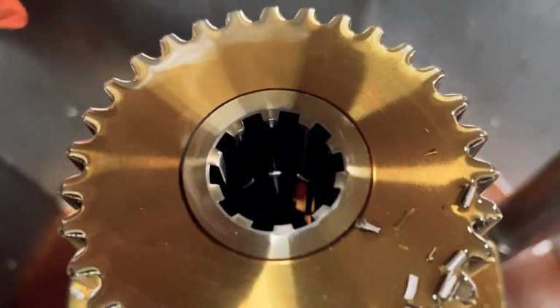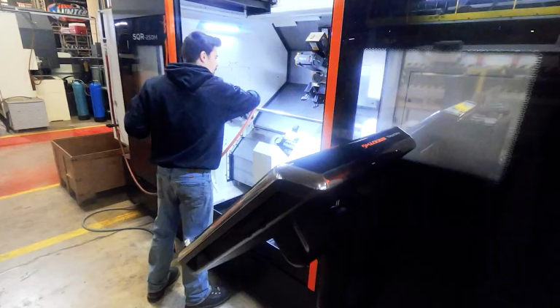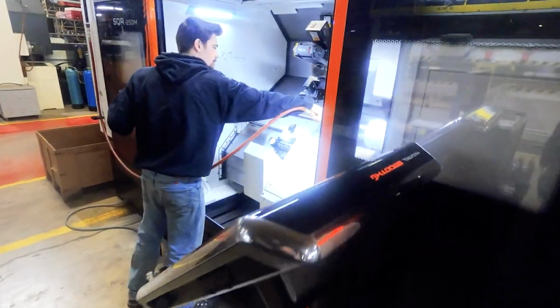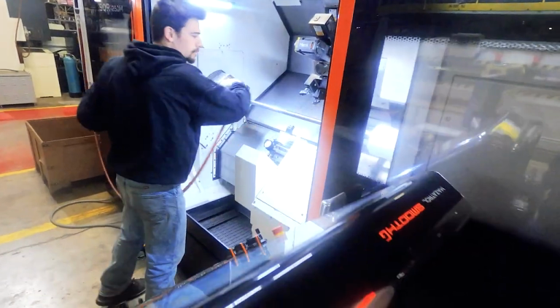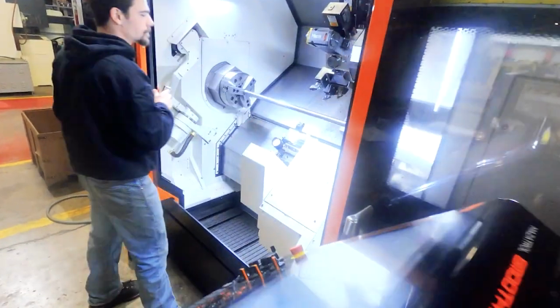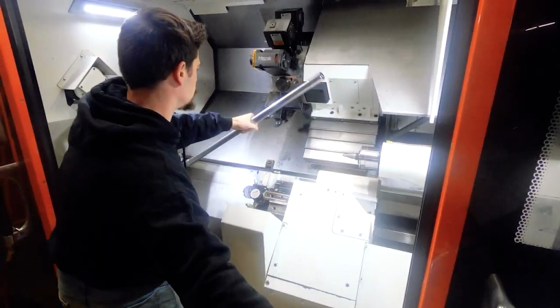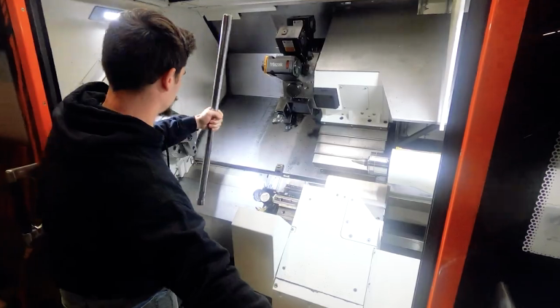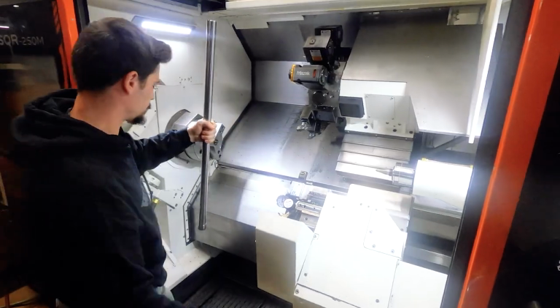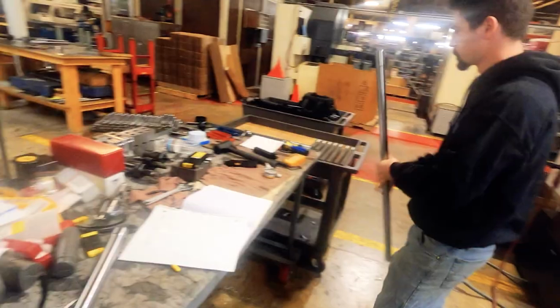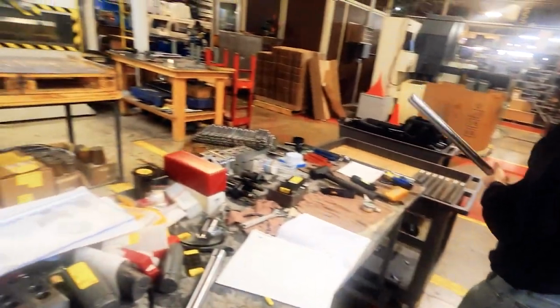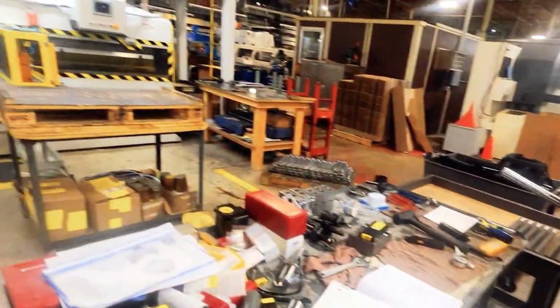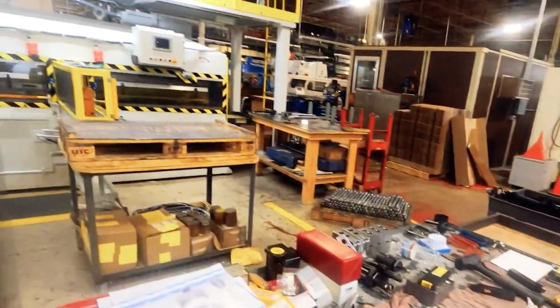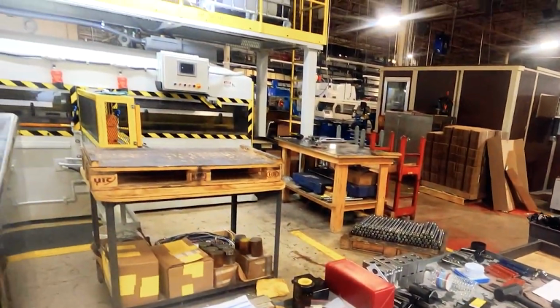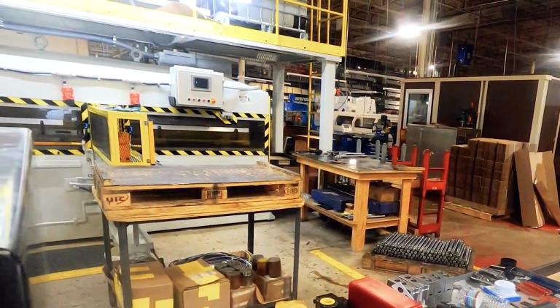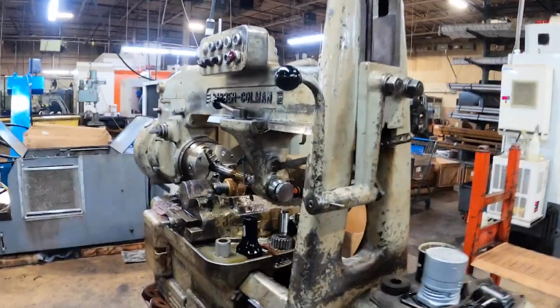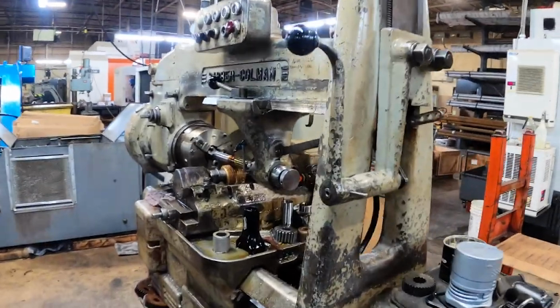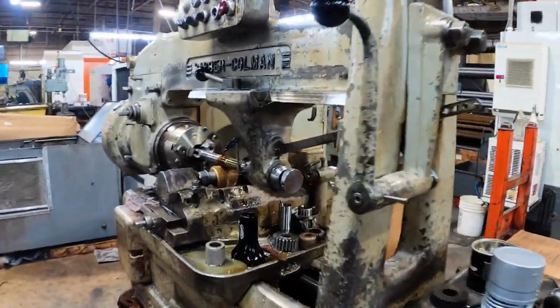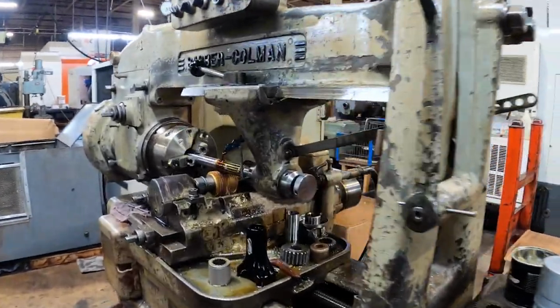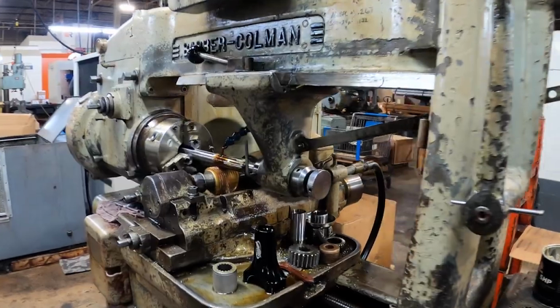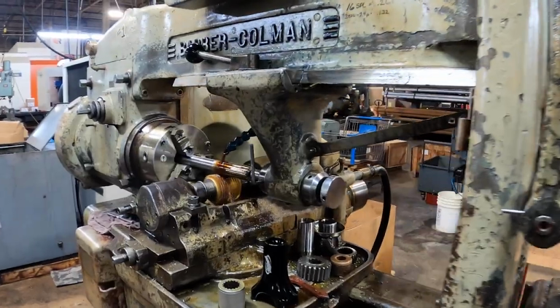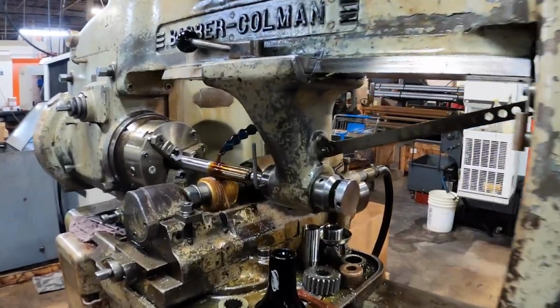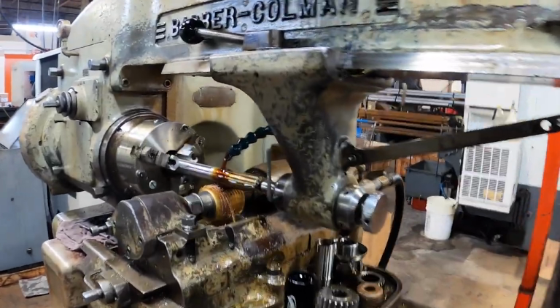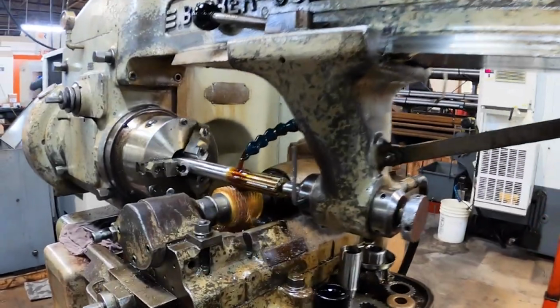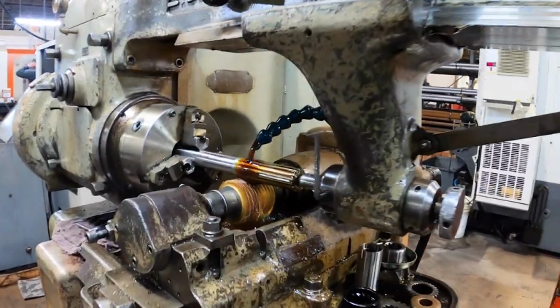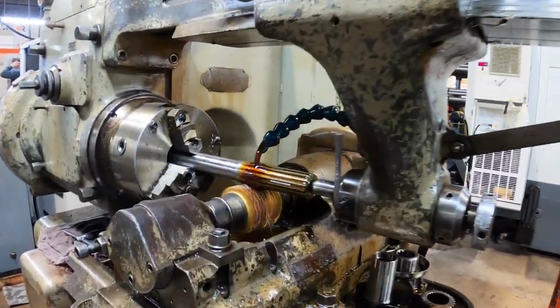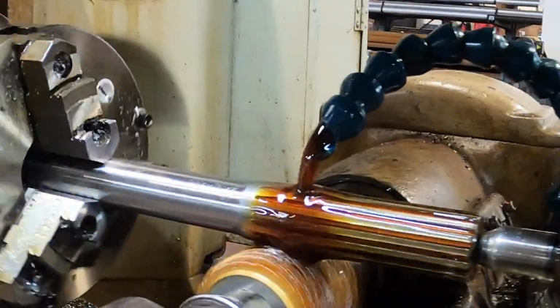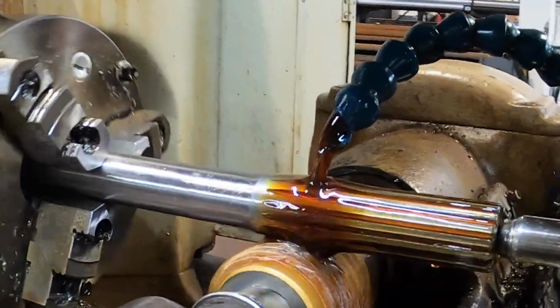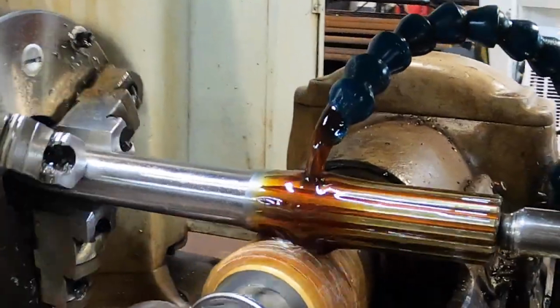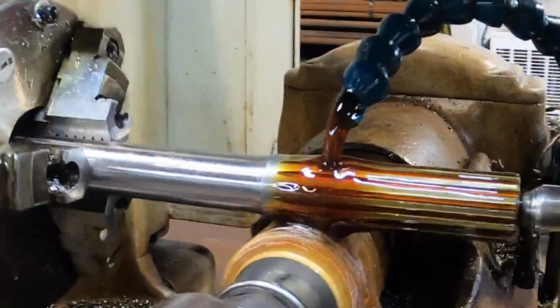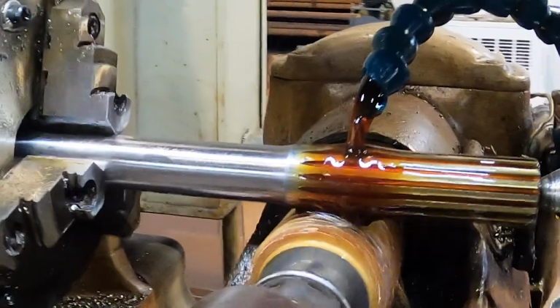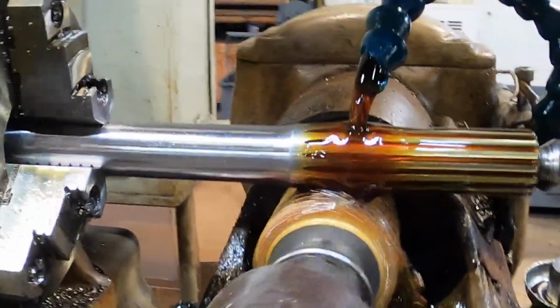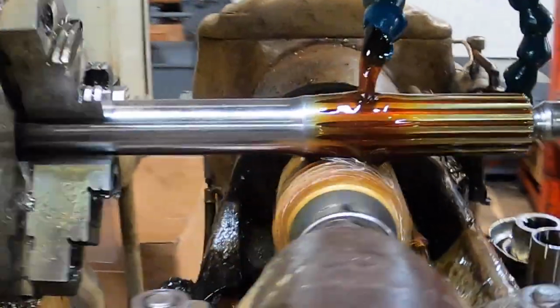Here we wanted to show you how we create spline shafts using our West Michigan Spline 48-inch spline roller. There are a couple different ways to create splines. Manual and CNC hobs cut the splines into the metal by rolling the shaft over a series of teeth on a rotating cutting tool.